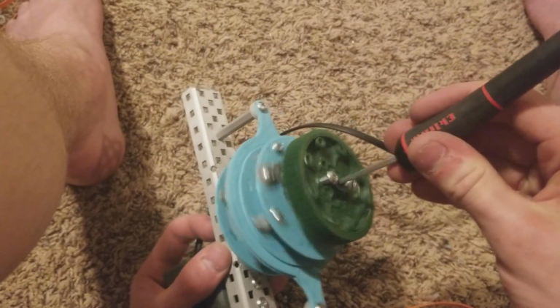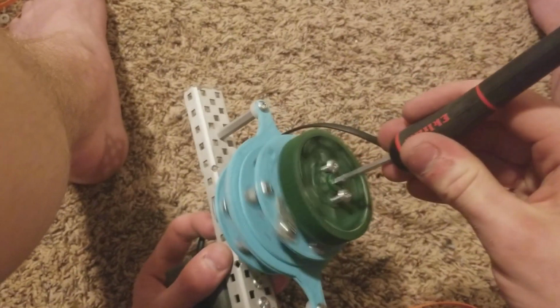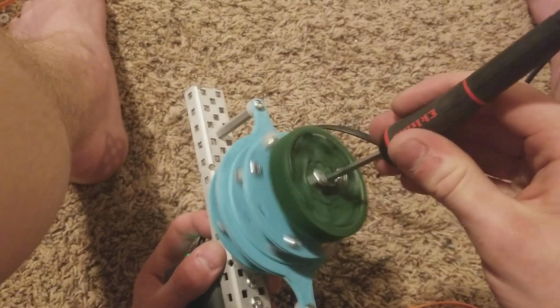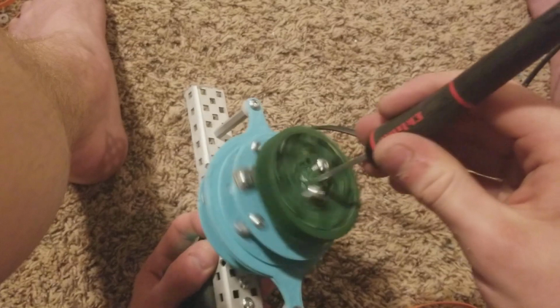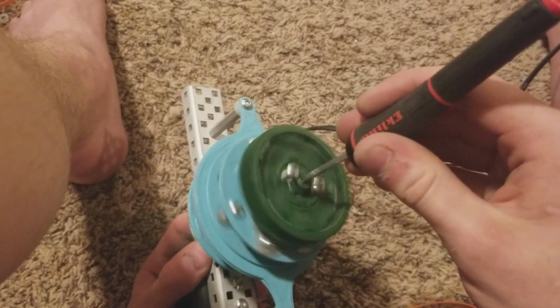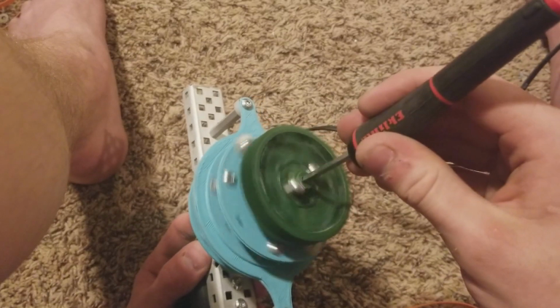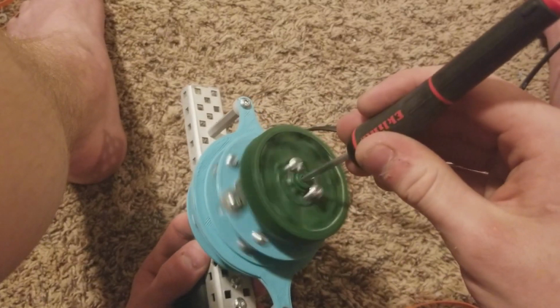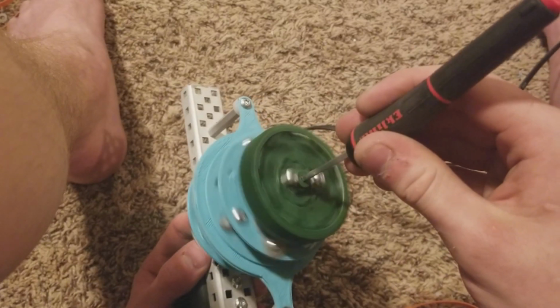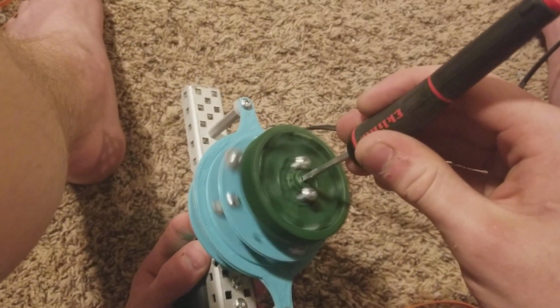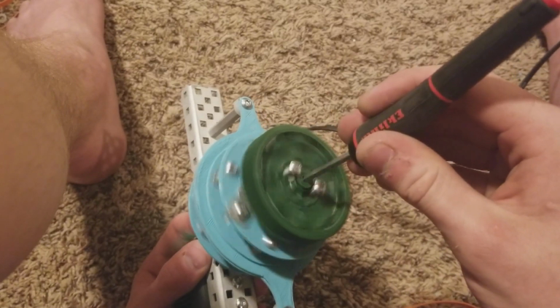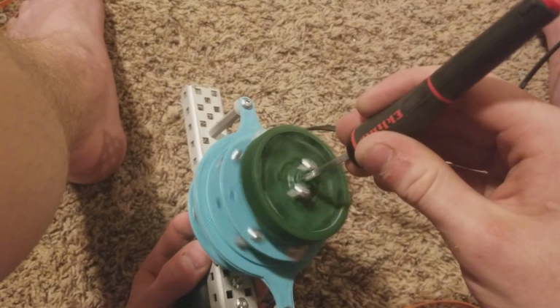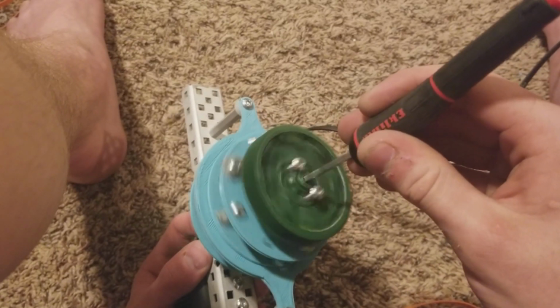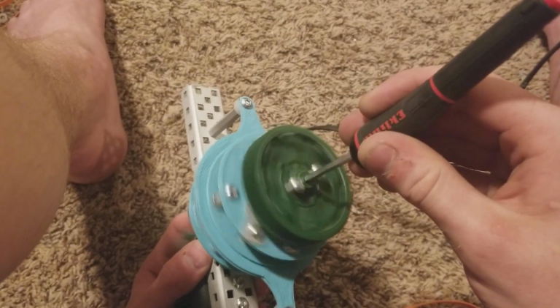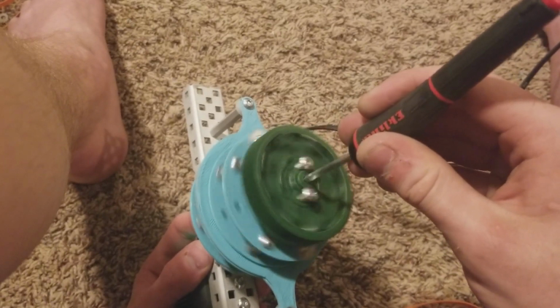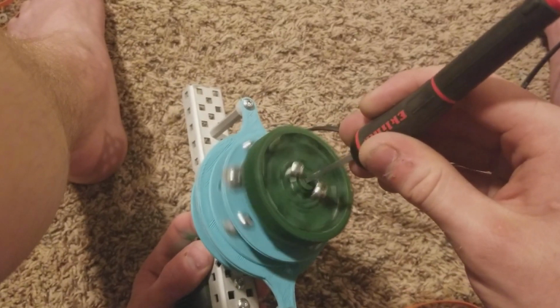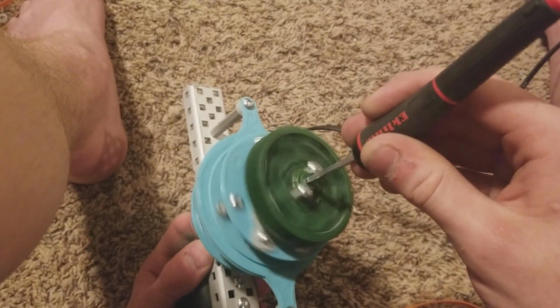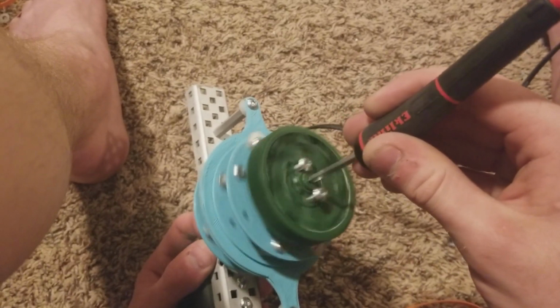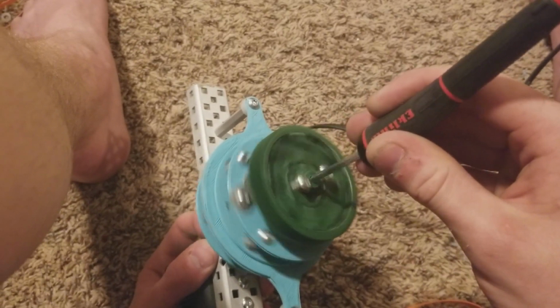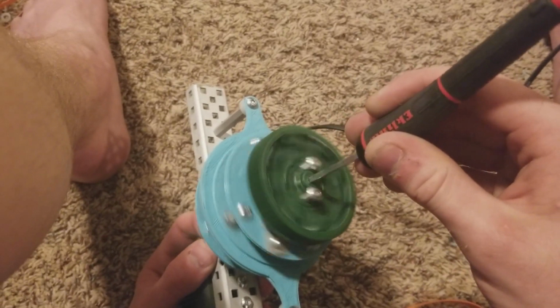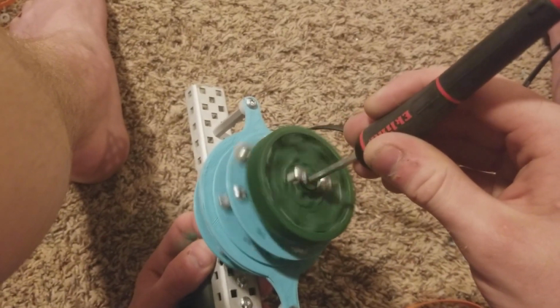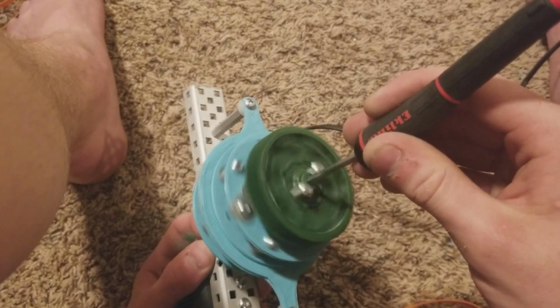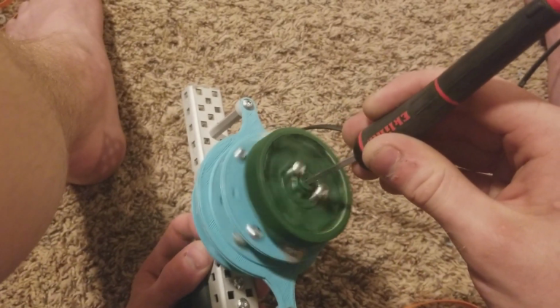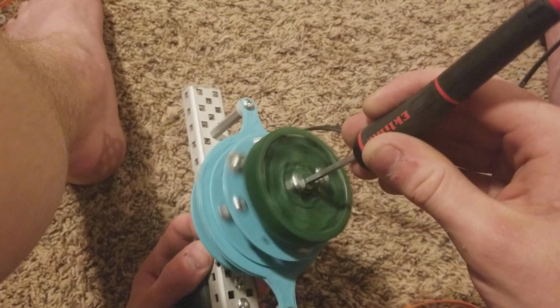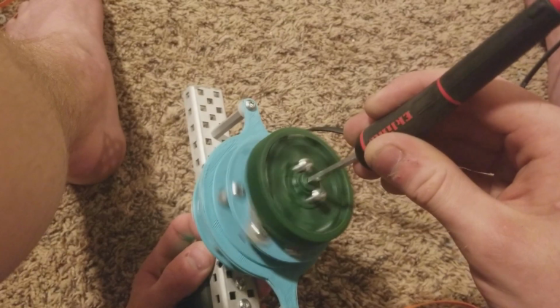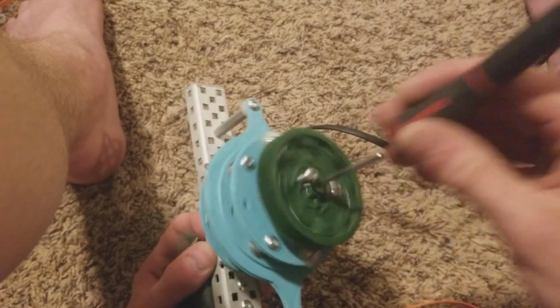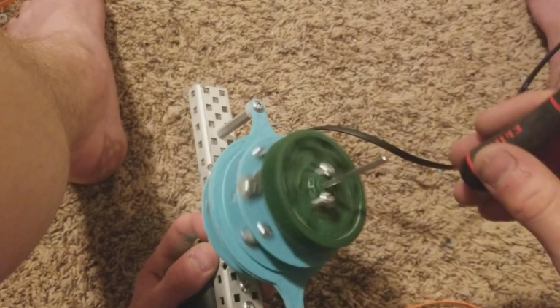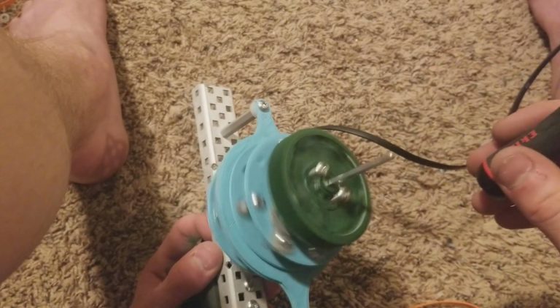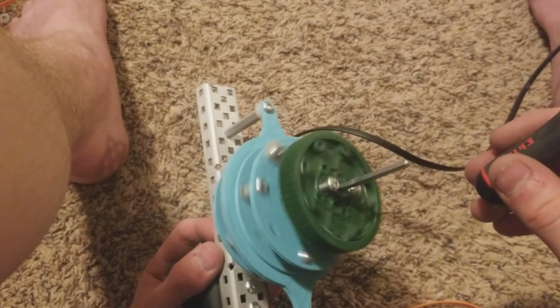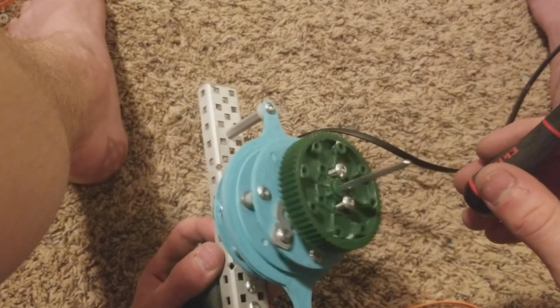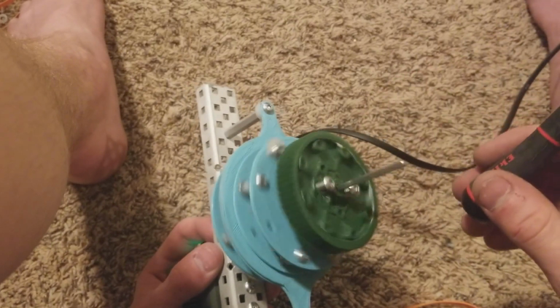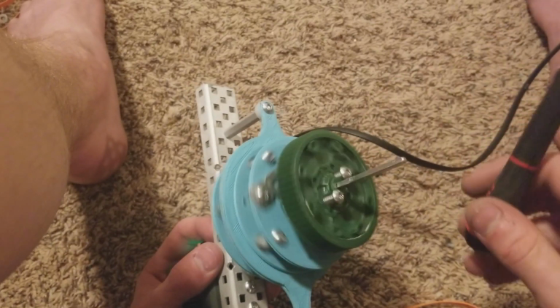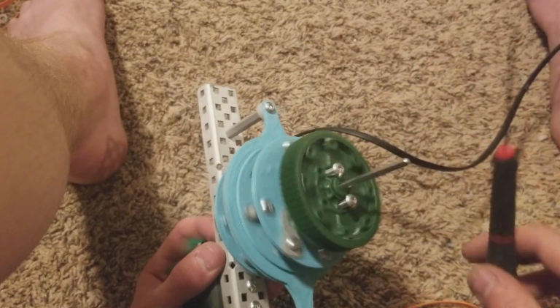The higher speed doesn't like to engage as well — I'm not sure why — but I will improve that and make it better in the future. Obviously this will be pneumatics powered.